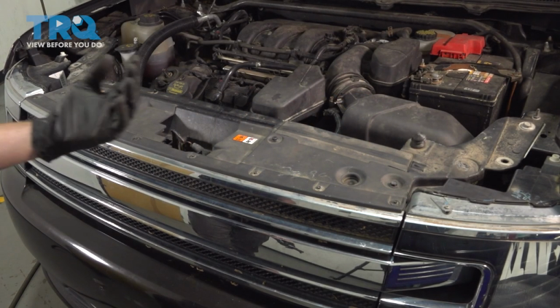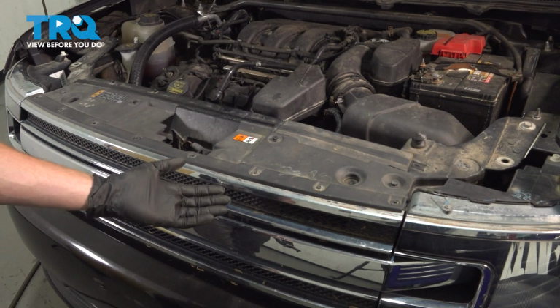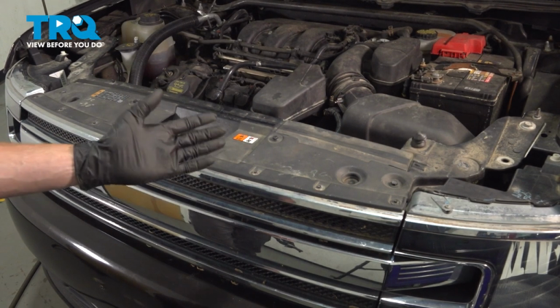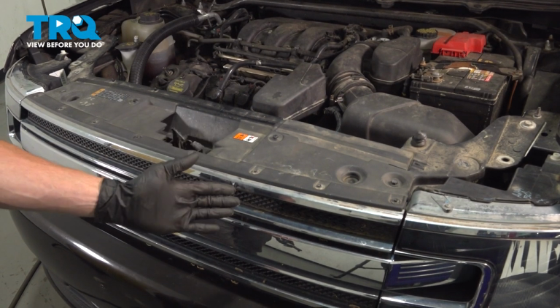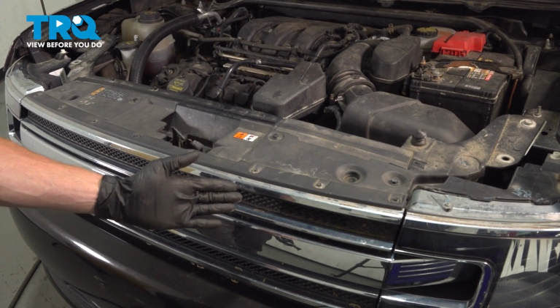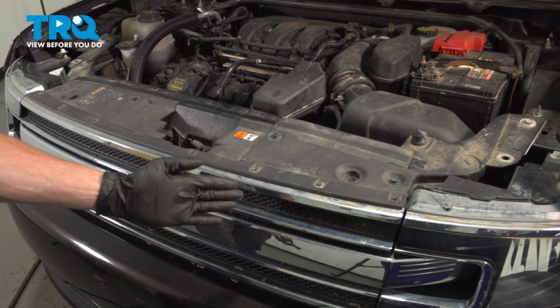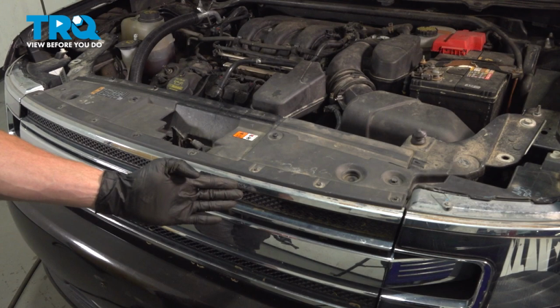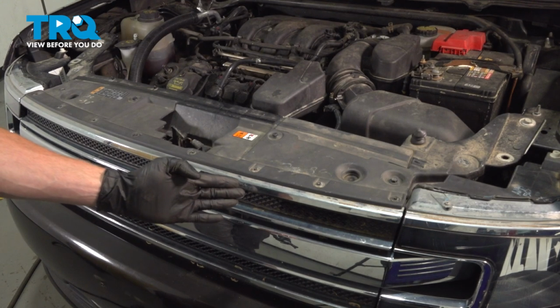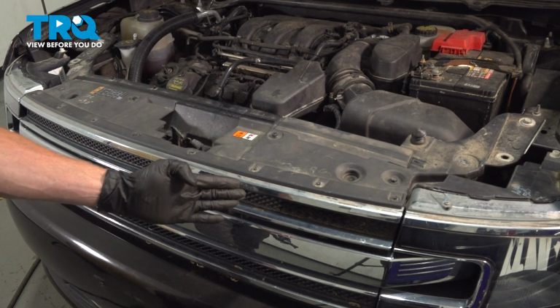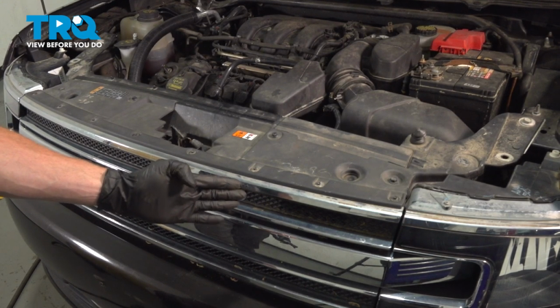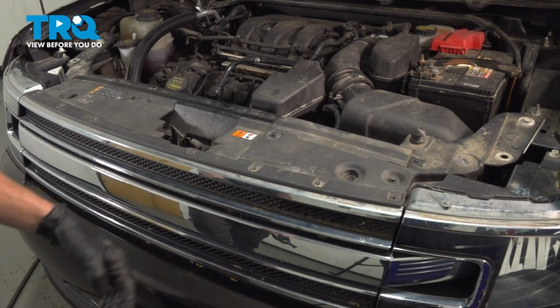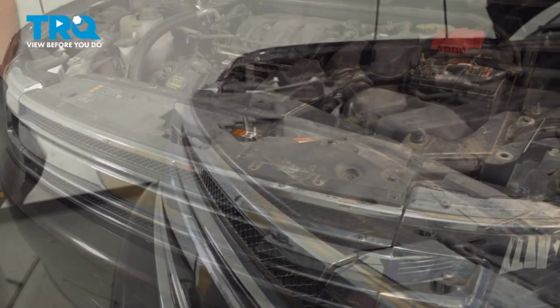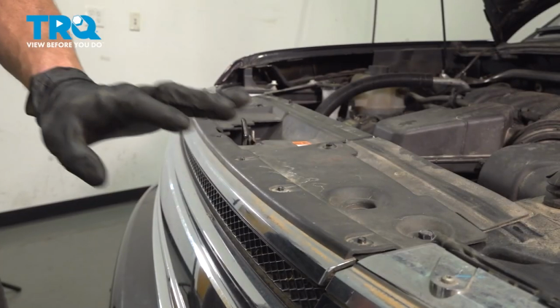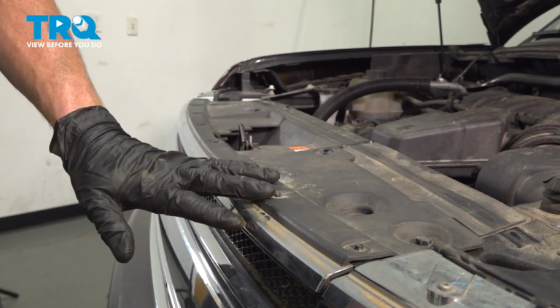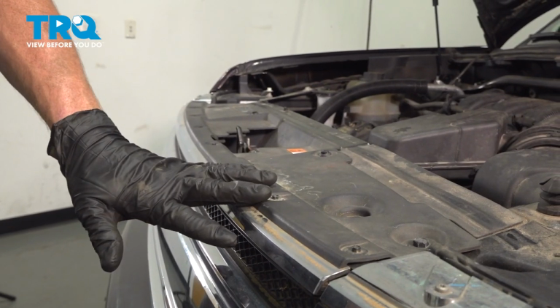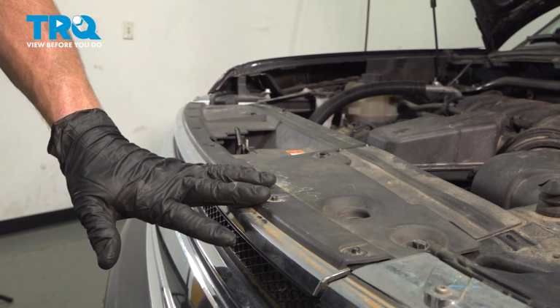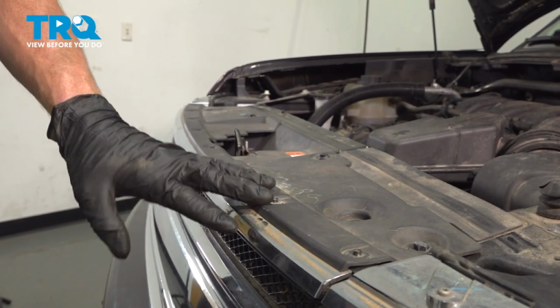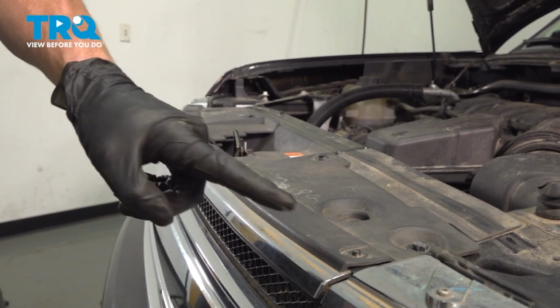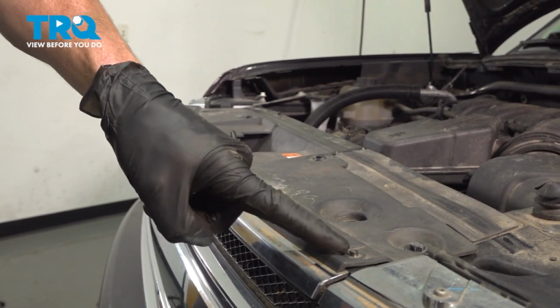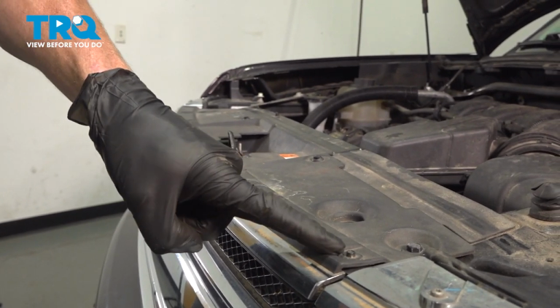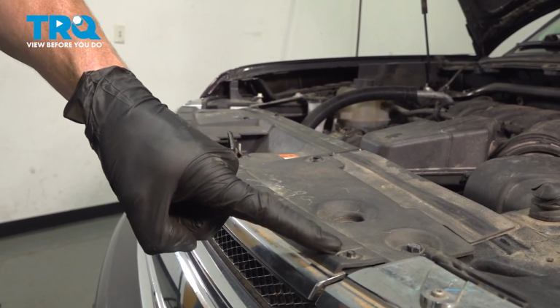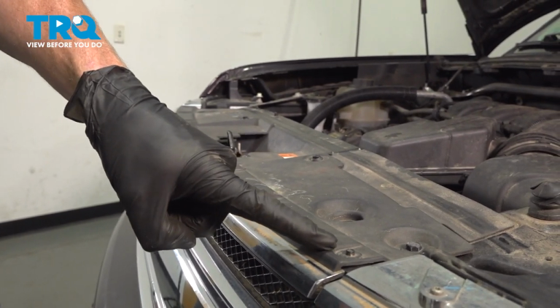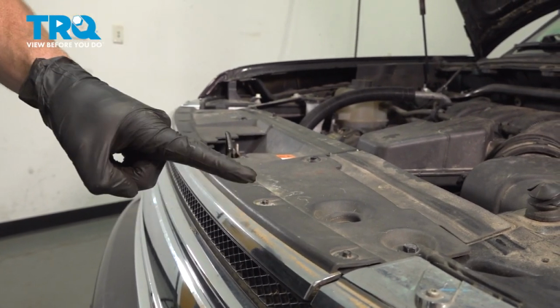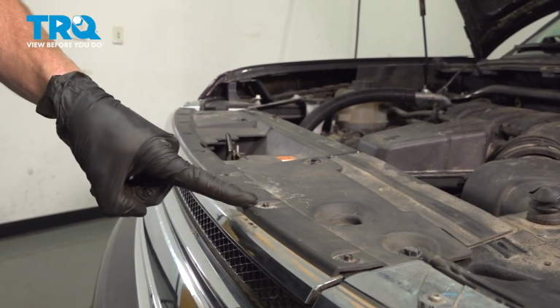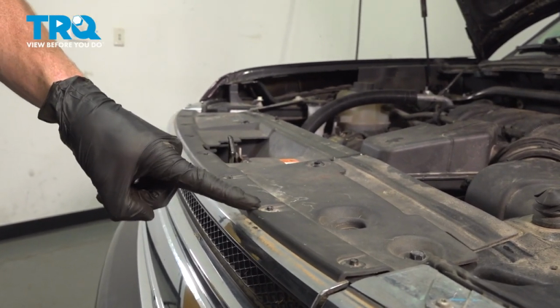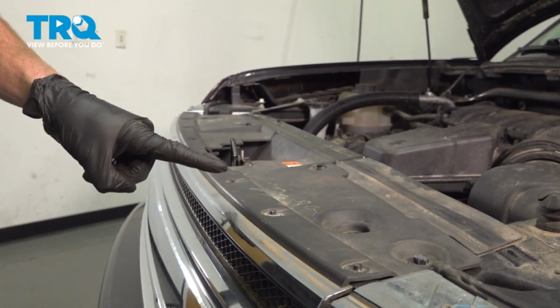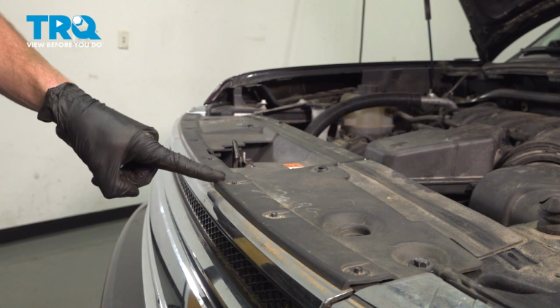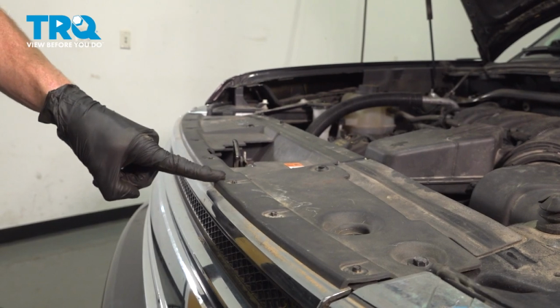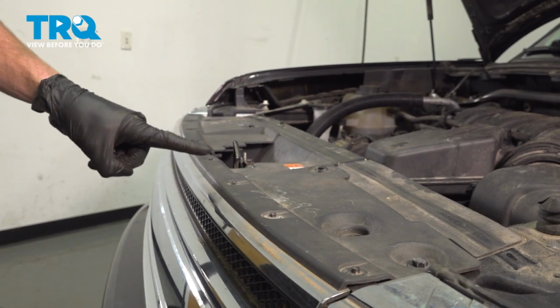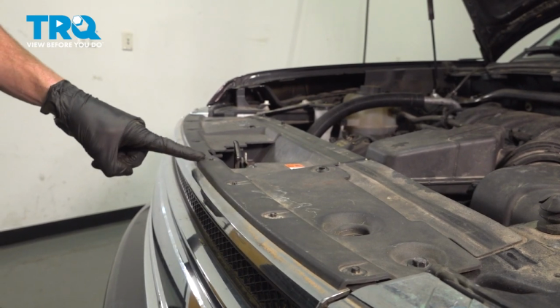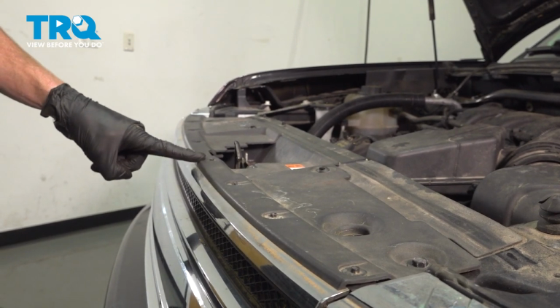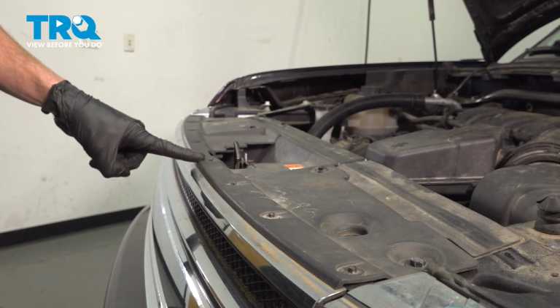Okay friends, let's get started on replacing our grille. Let's make our way under the hood and remove all of our five and a half millimeter screws that come across the front.